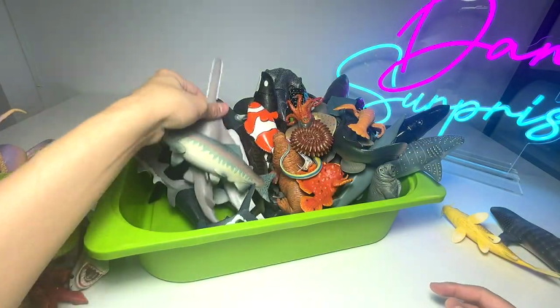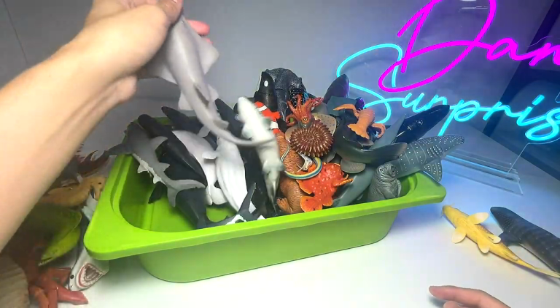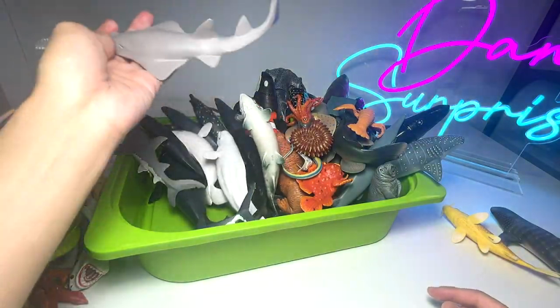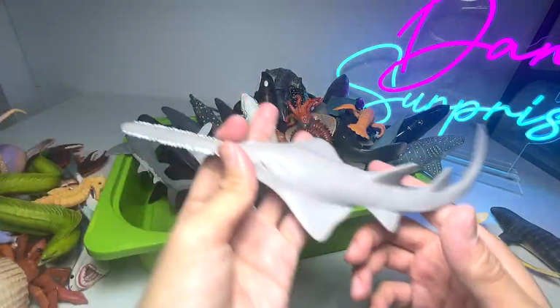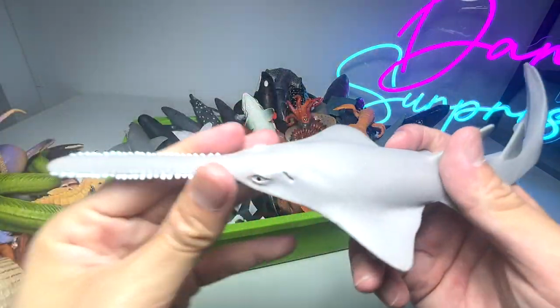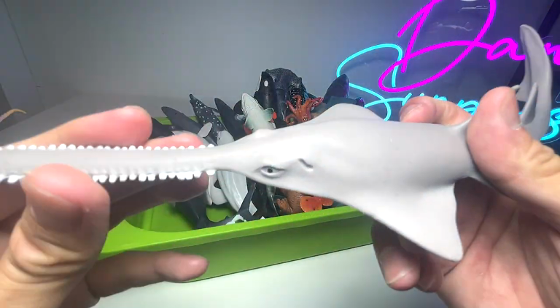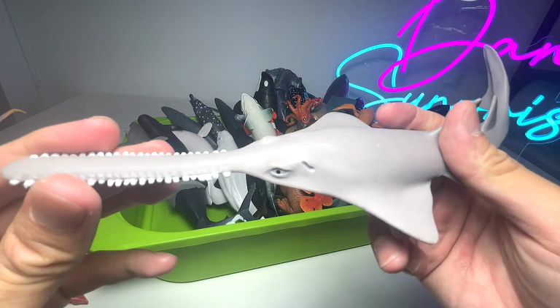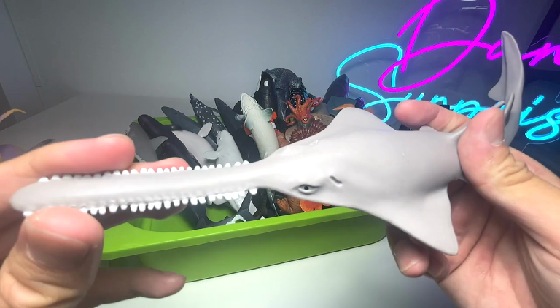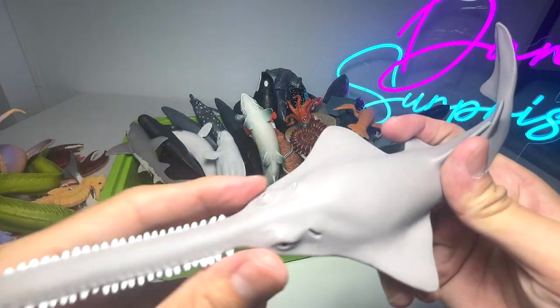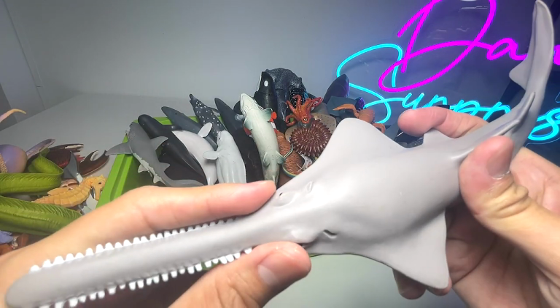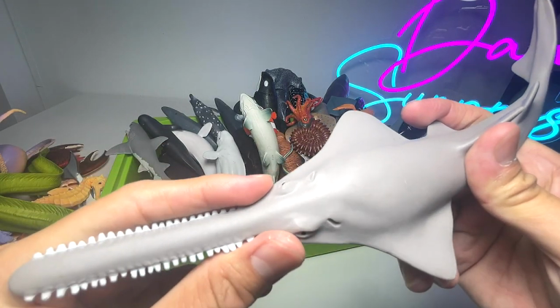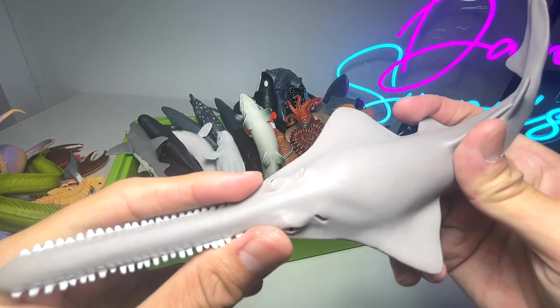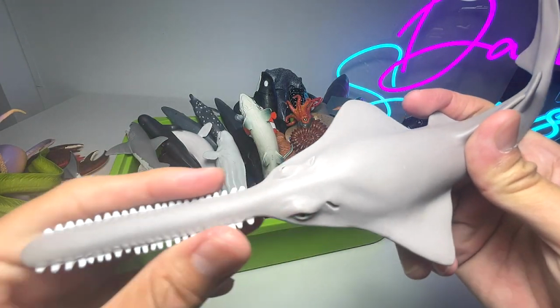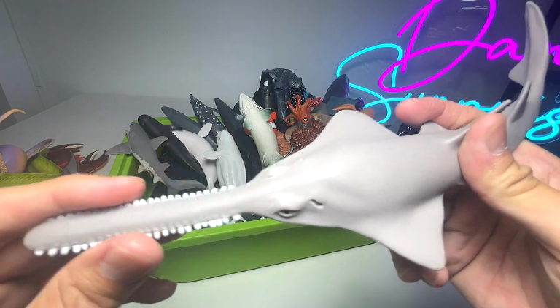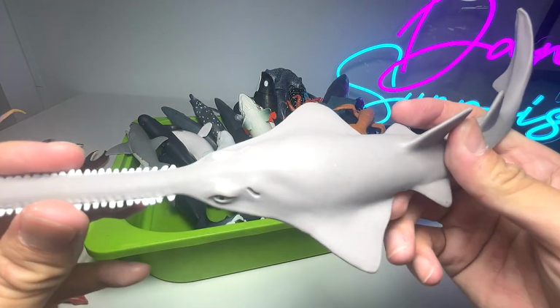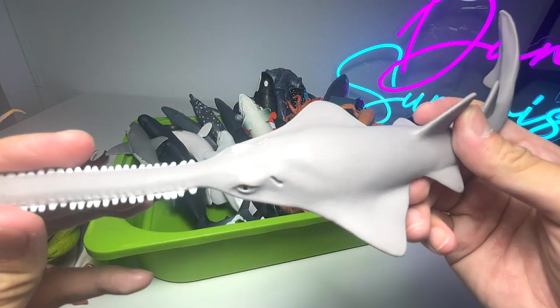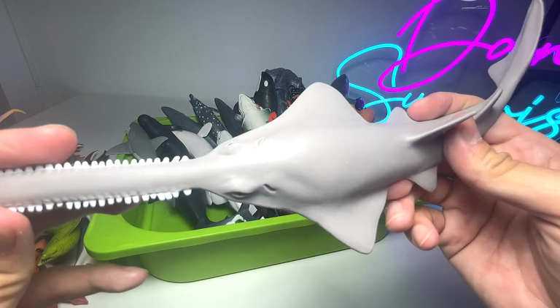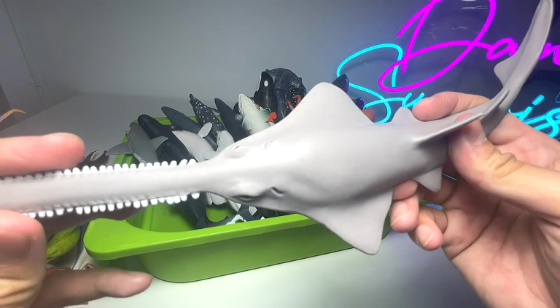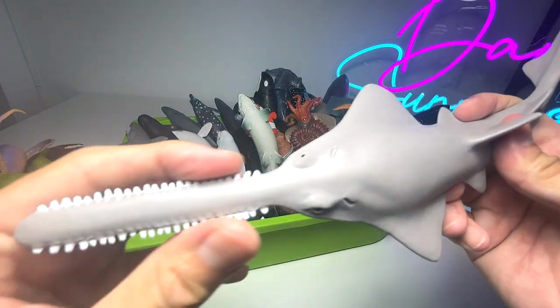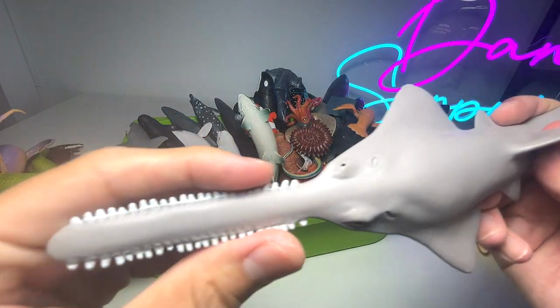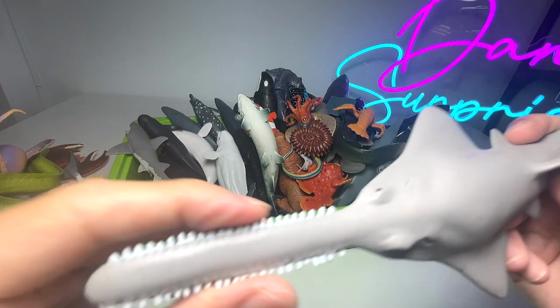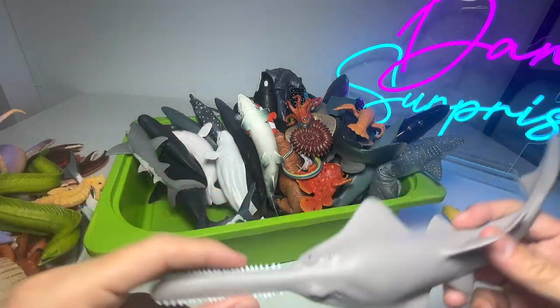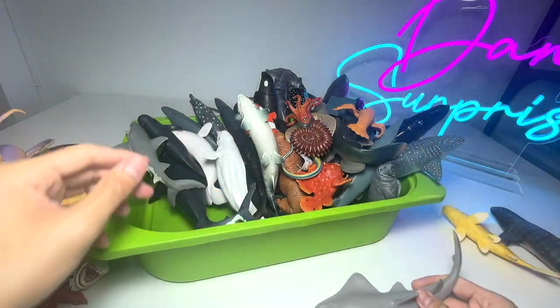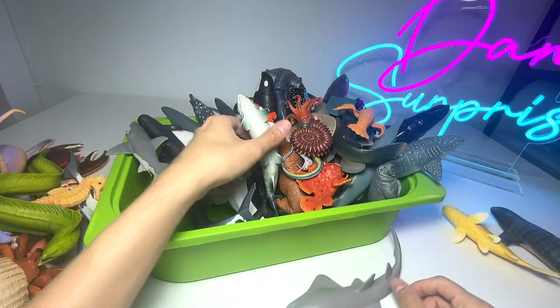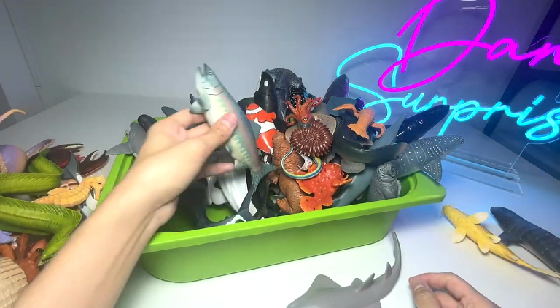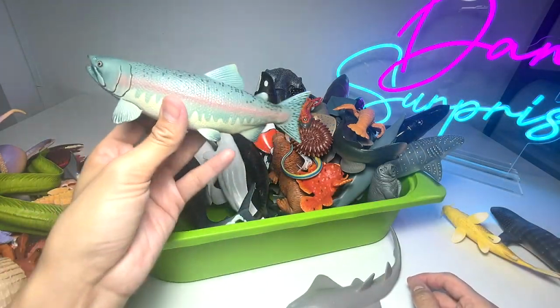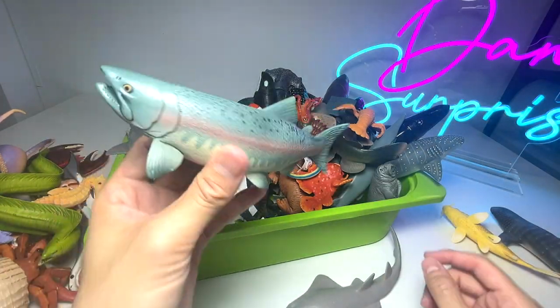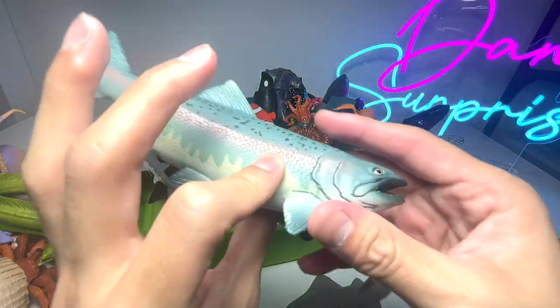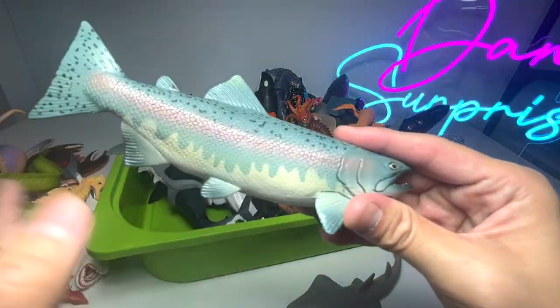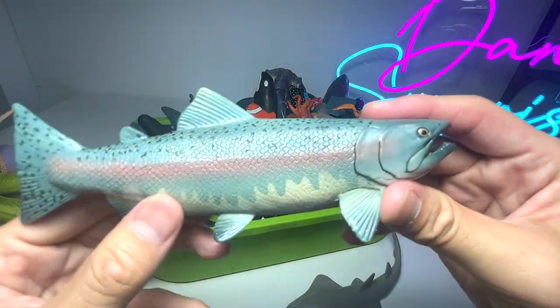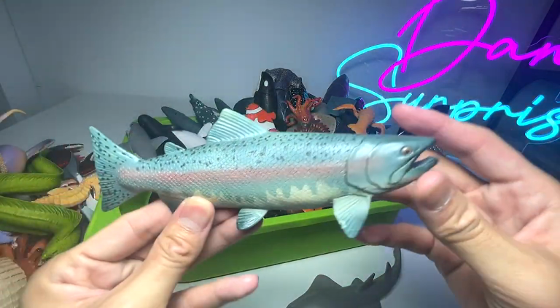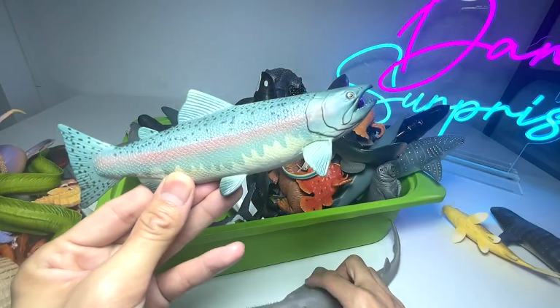Sawfish right here is actually not a shark. It is actually a ray. We have a salmon fish — salmon is like one of the fish that people love to eat.